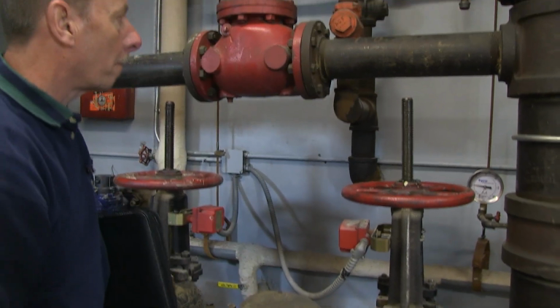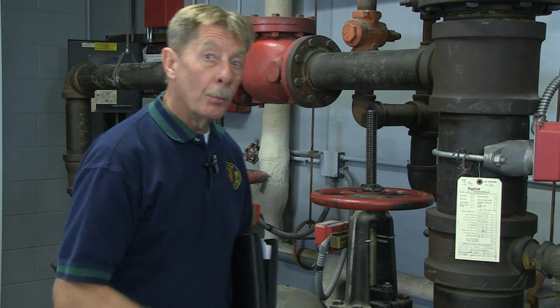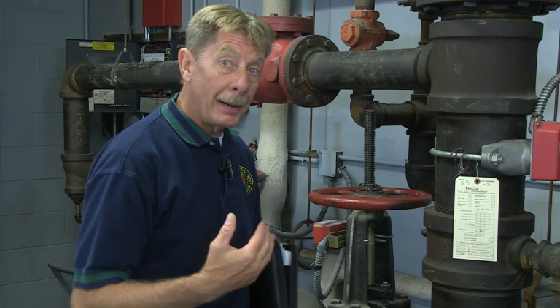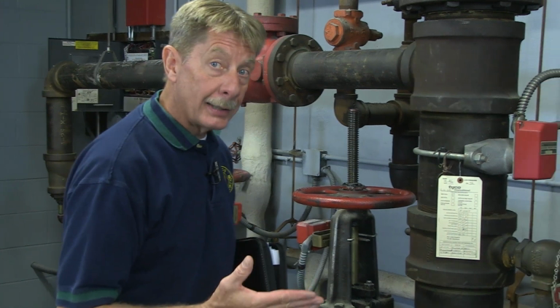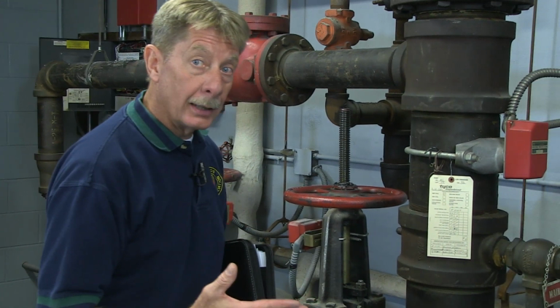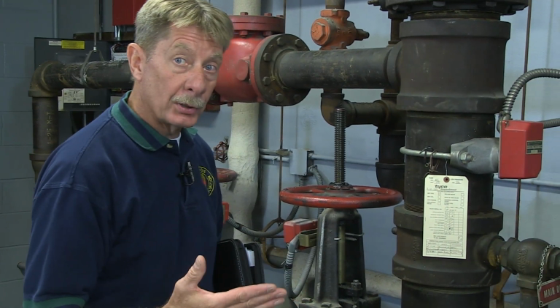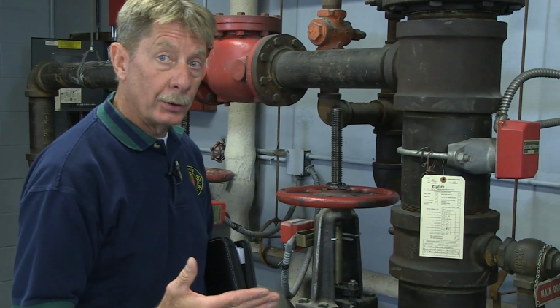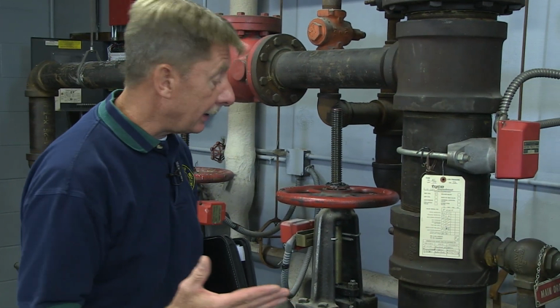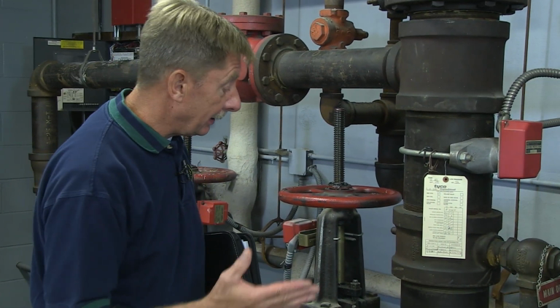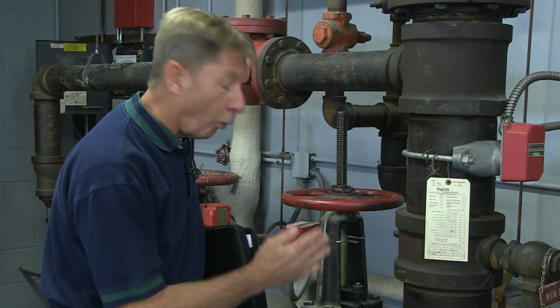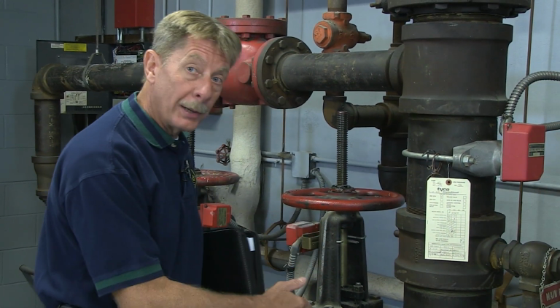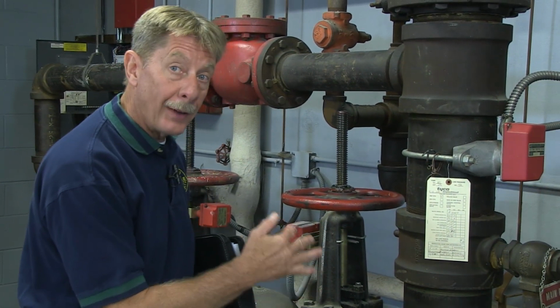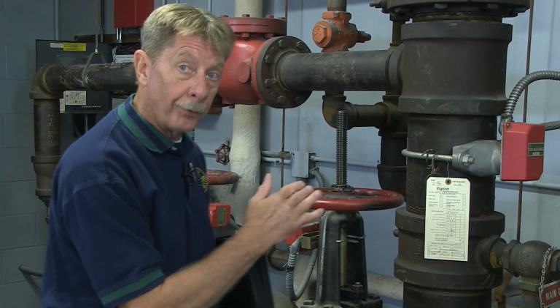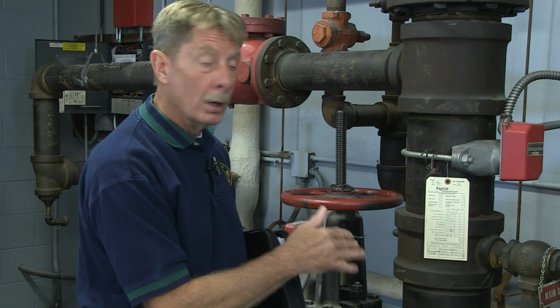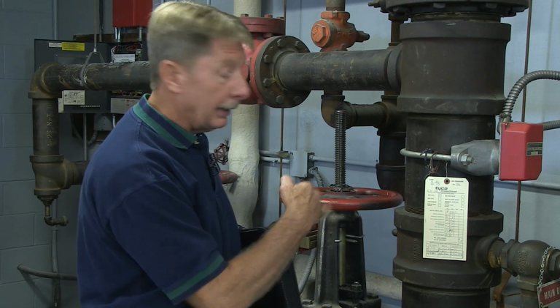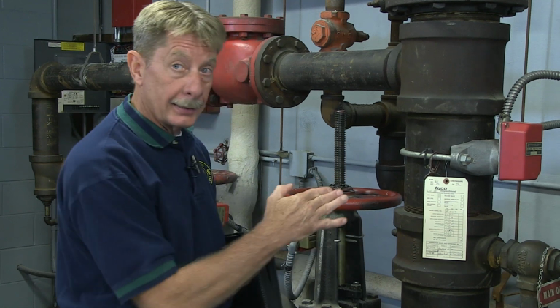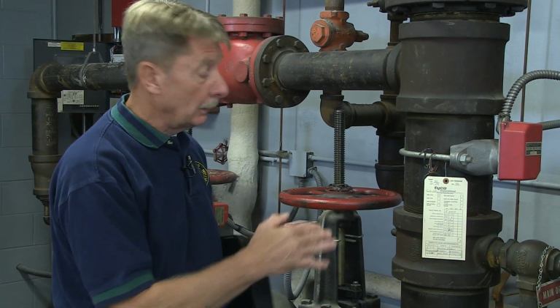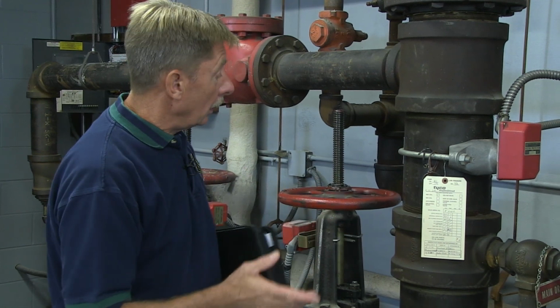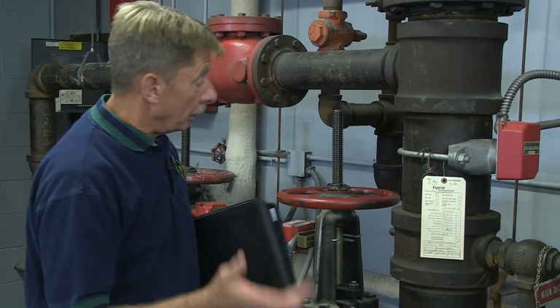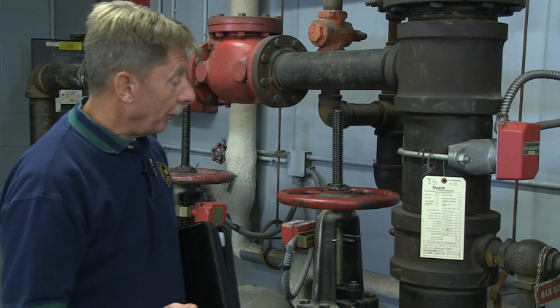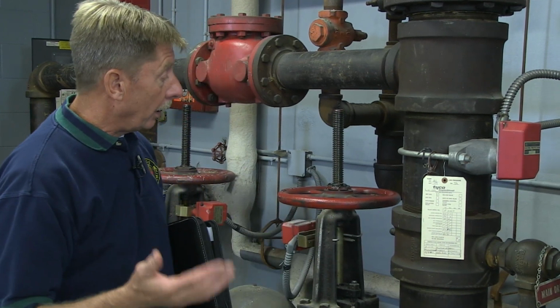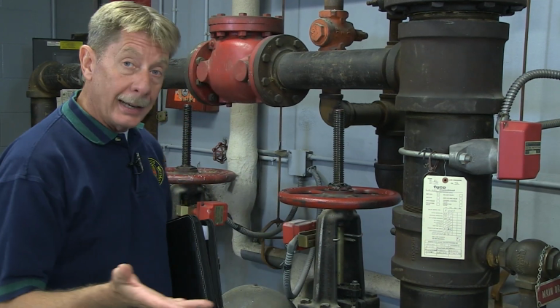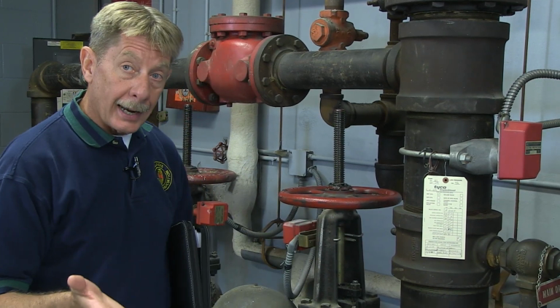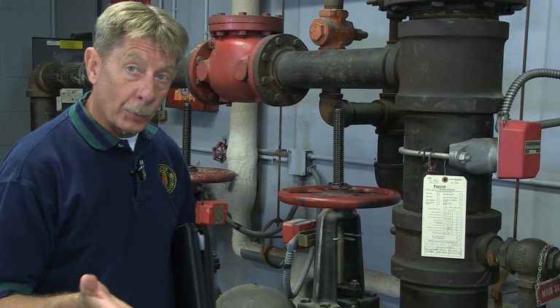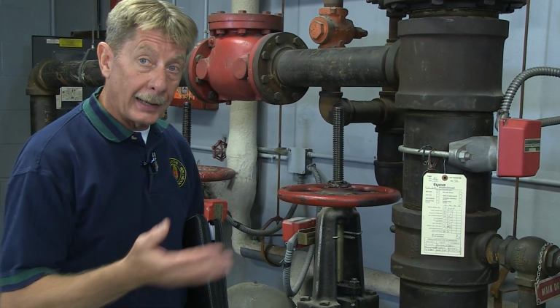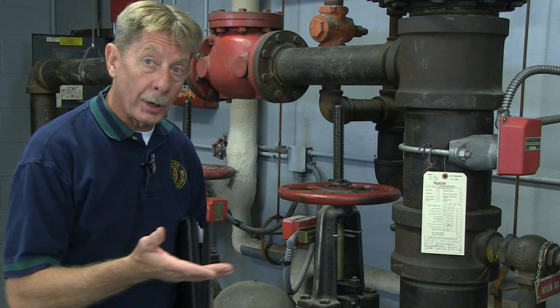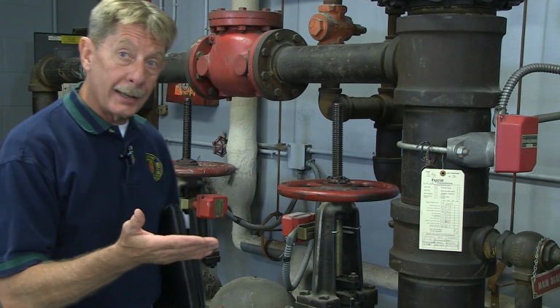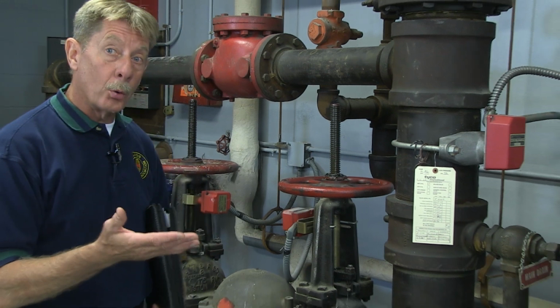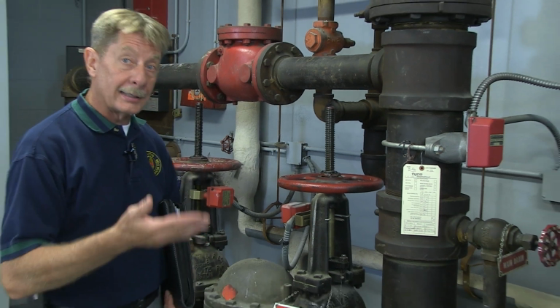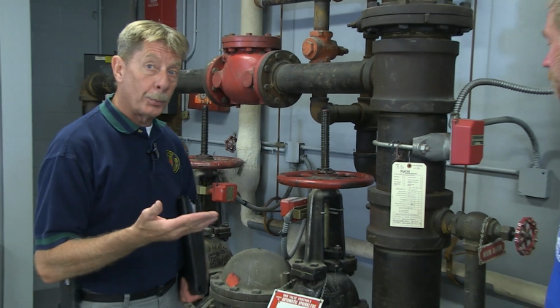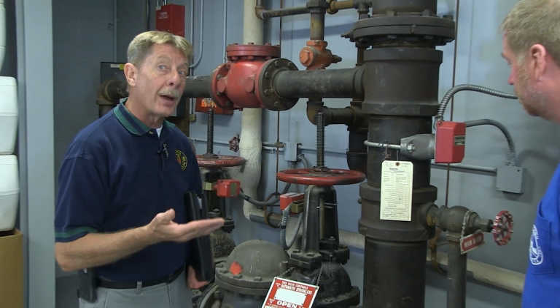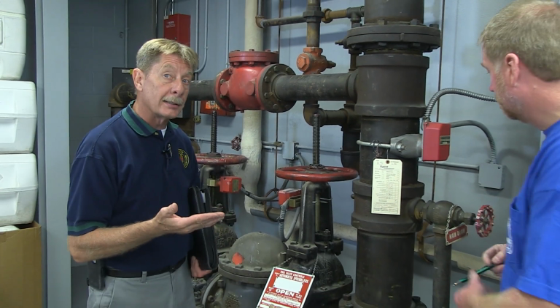We now move to the main drain test. The purpose of the main drain test is to test the water to make sure we have adequate flow into the system. The very beginning of the test is performed by the contractor, noting the static pressure on the system.